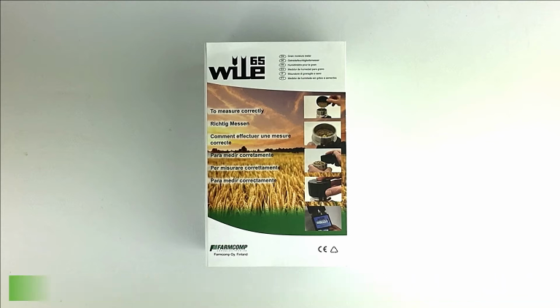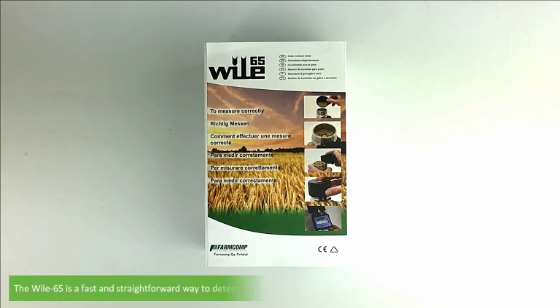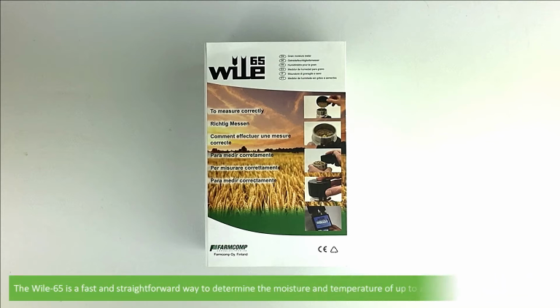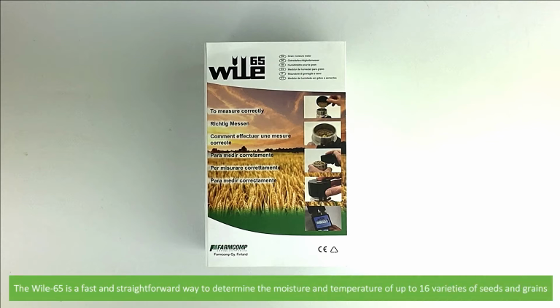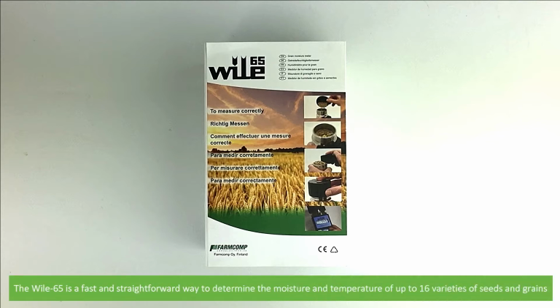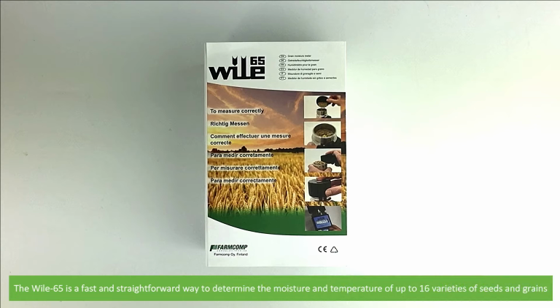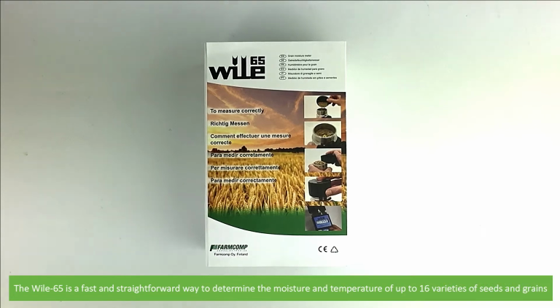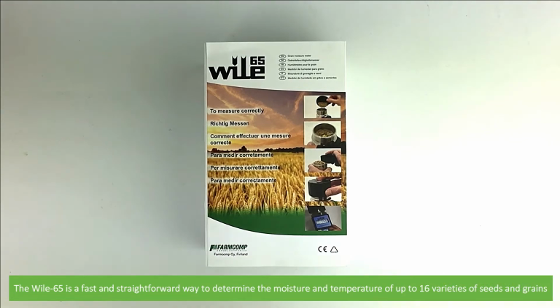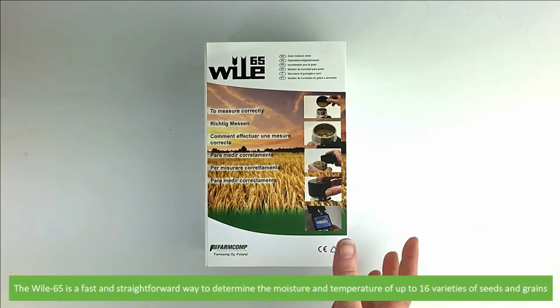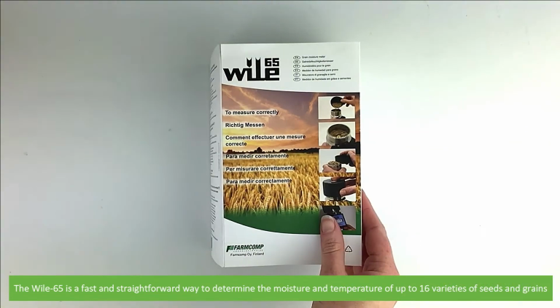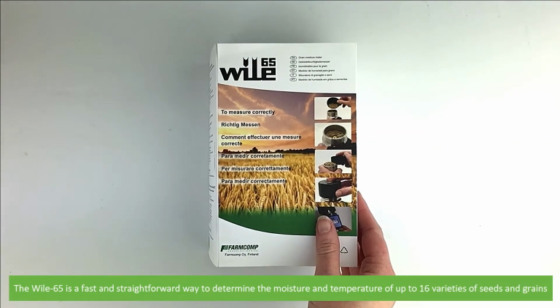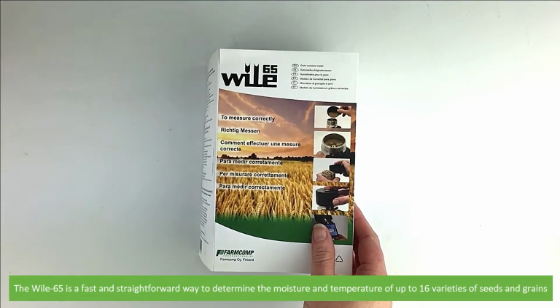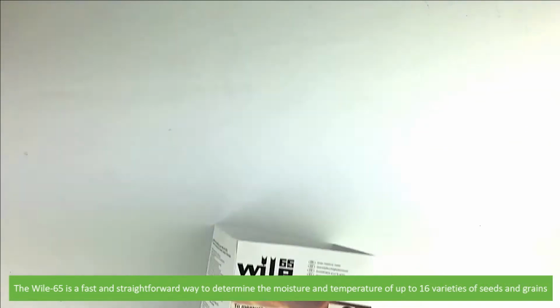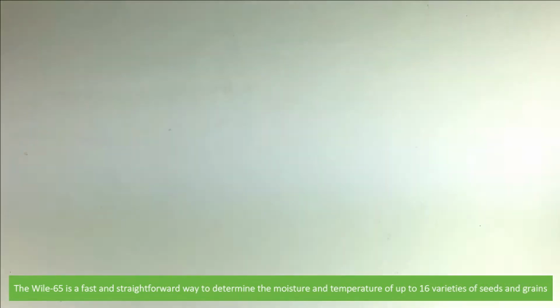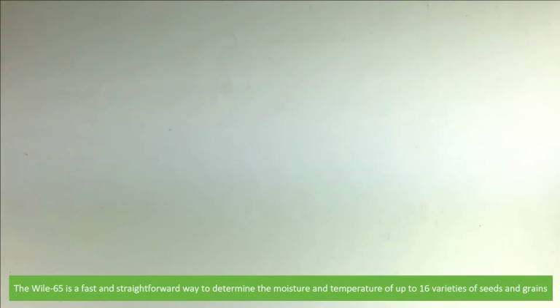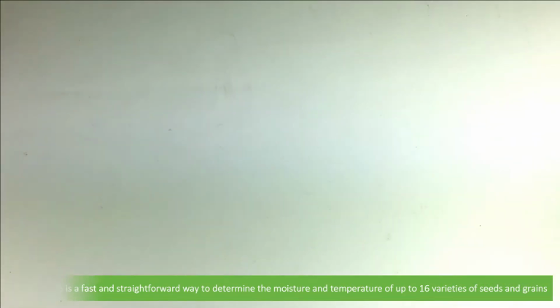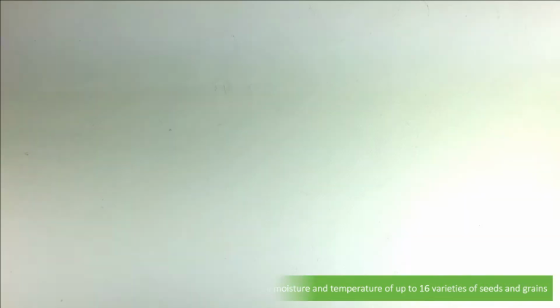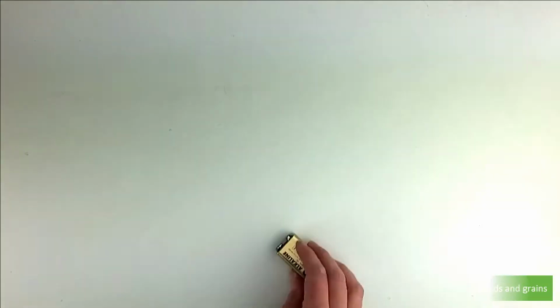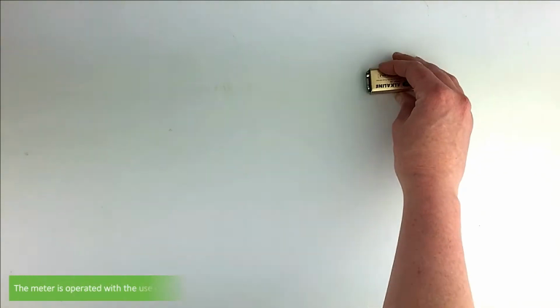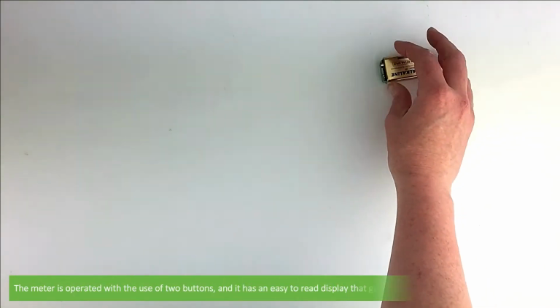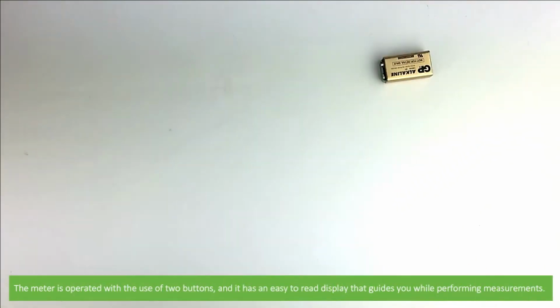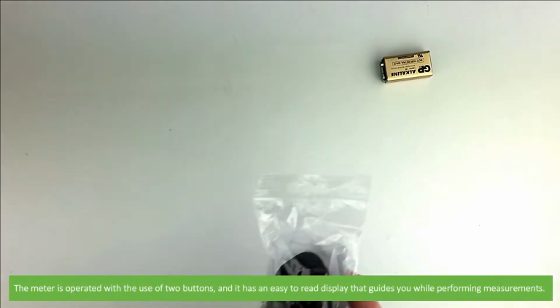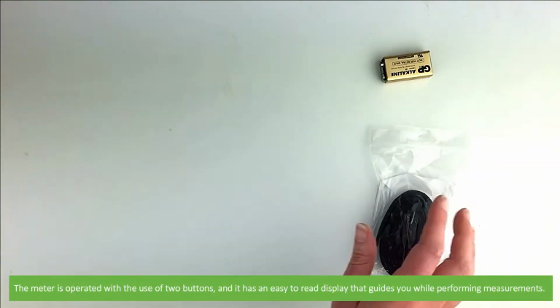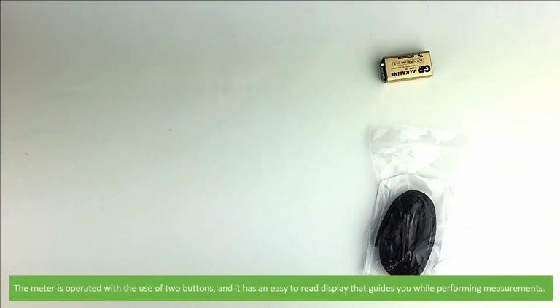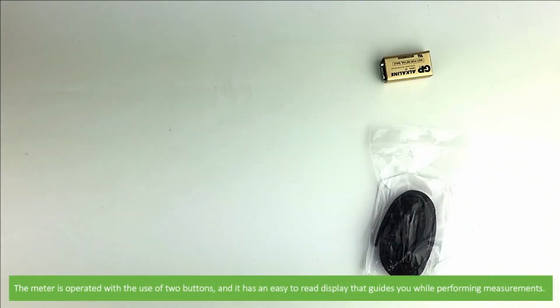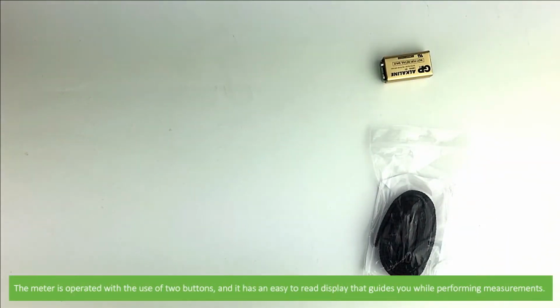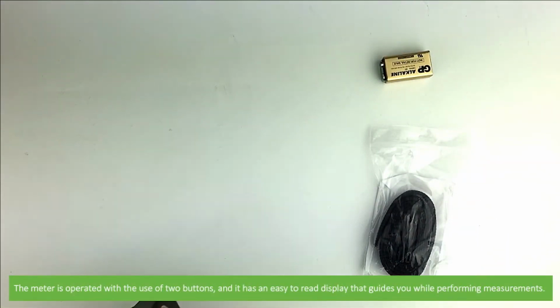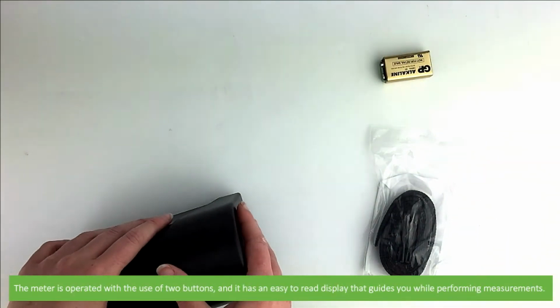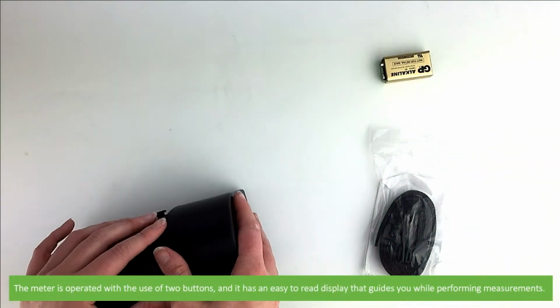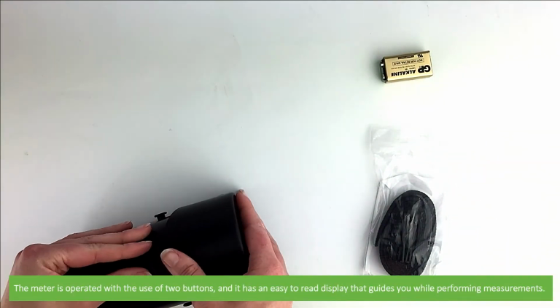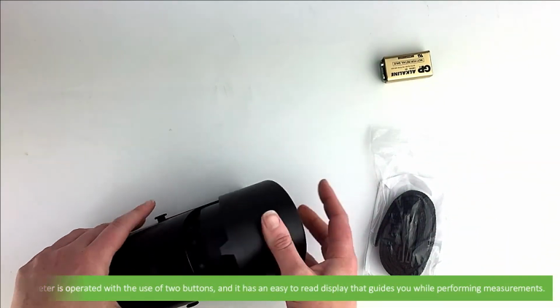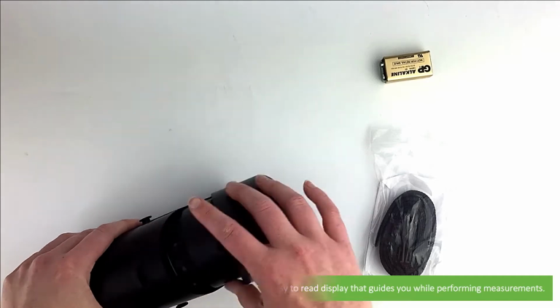The Wiley 65 is a fast and straightforward way to determine the moisture and temperature of up to 16 varieties of seeds and grains. The meter is operated with the use of two buttons and it has an easy to read display that guides you while performing measurements.